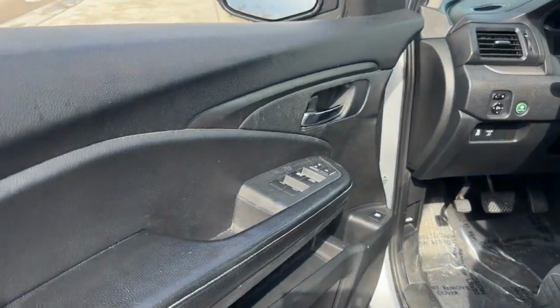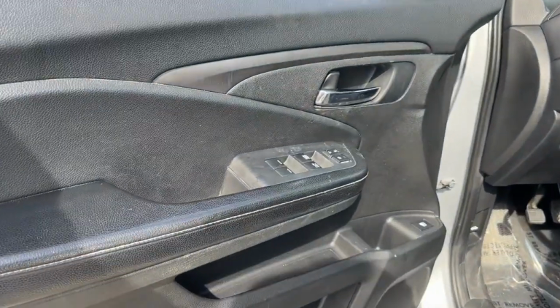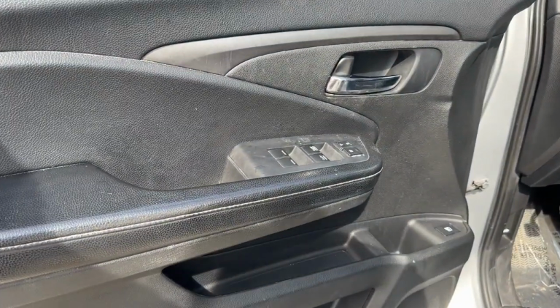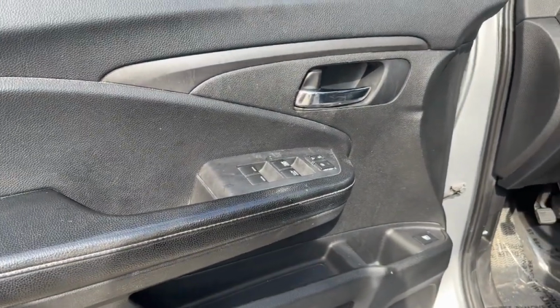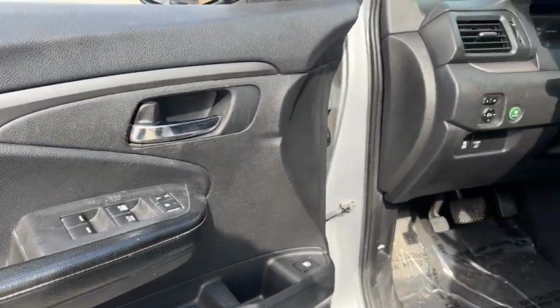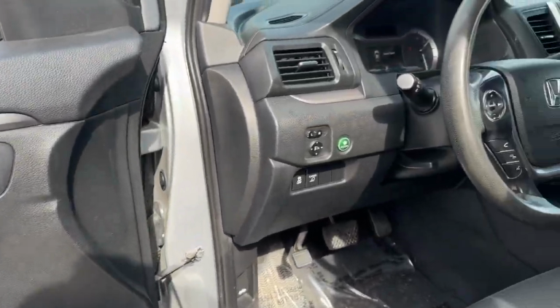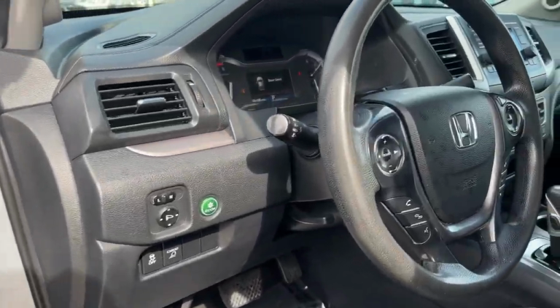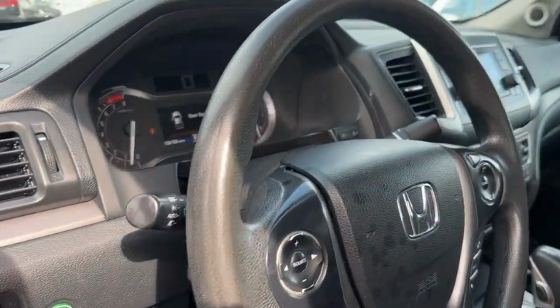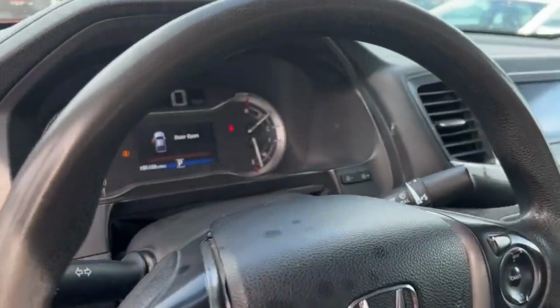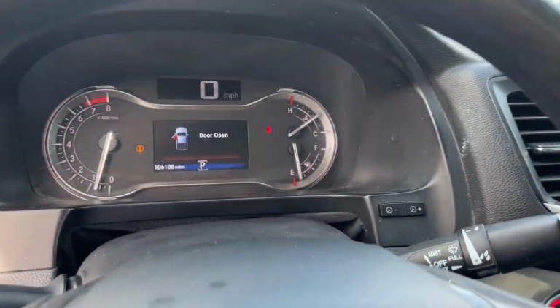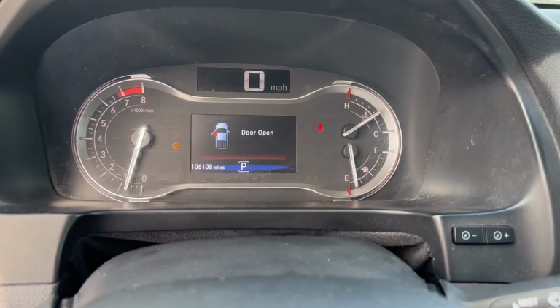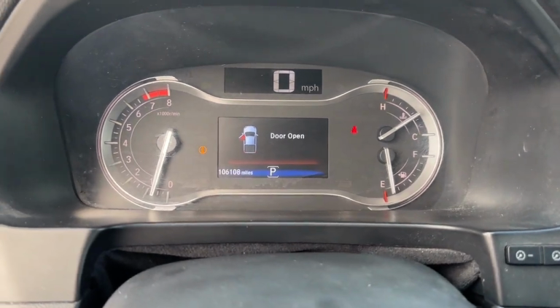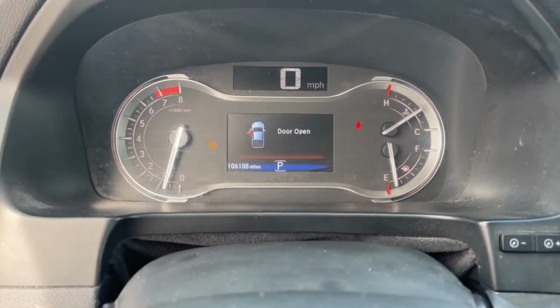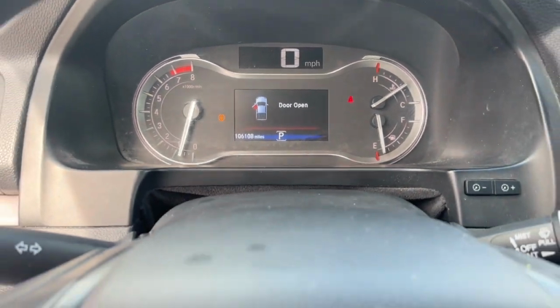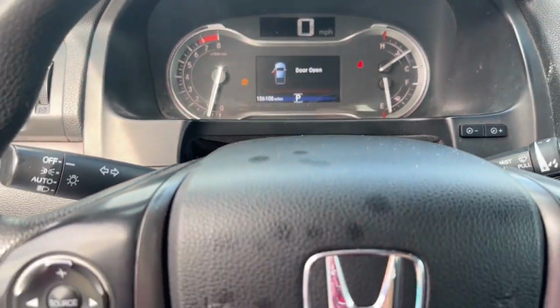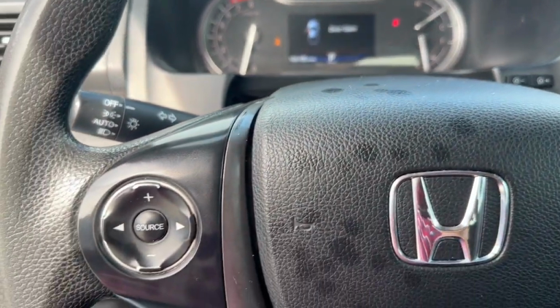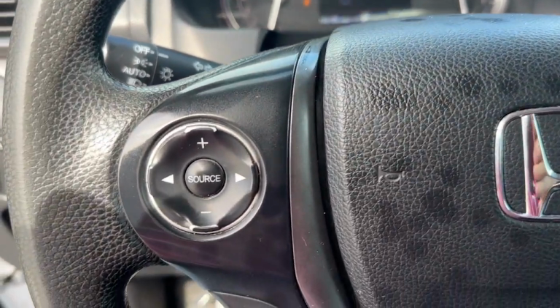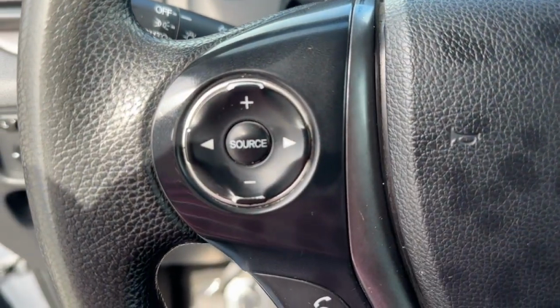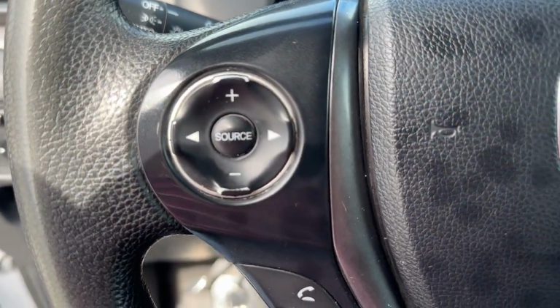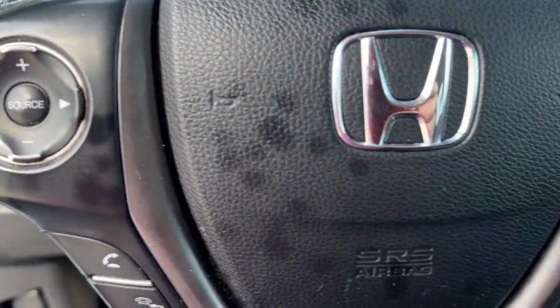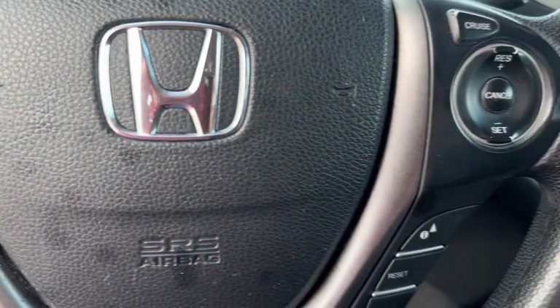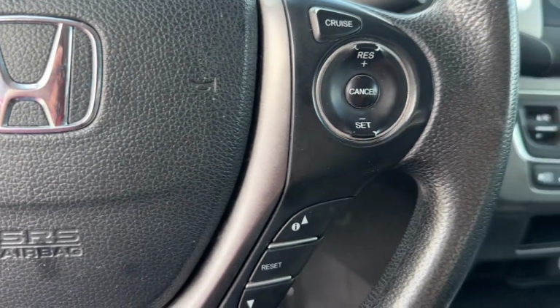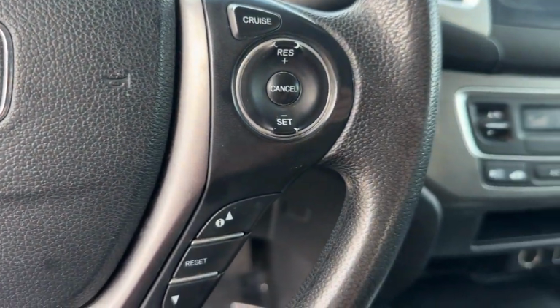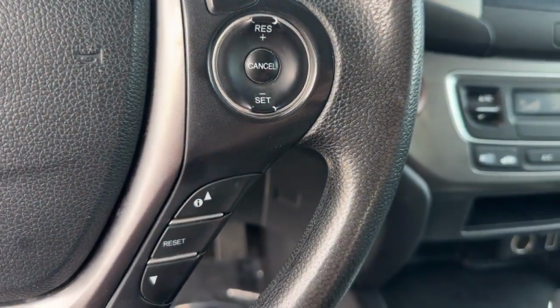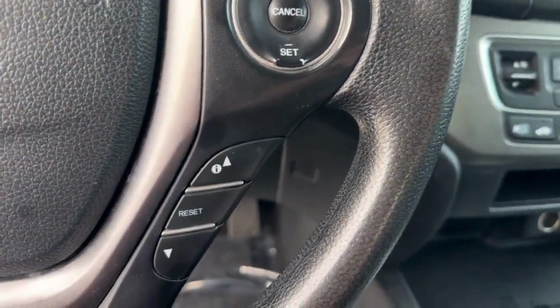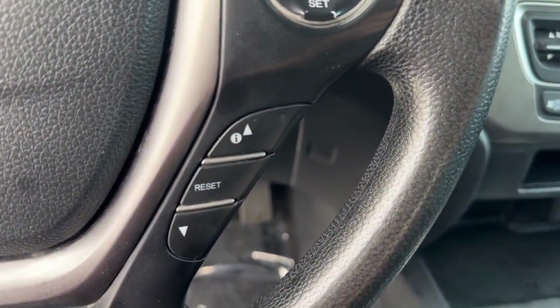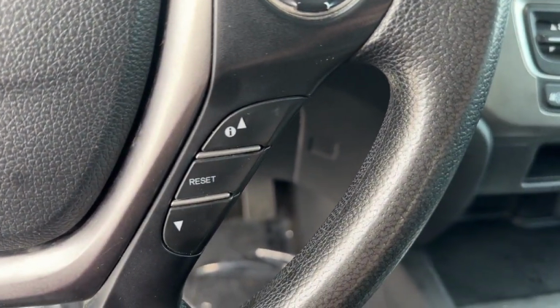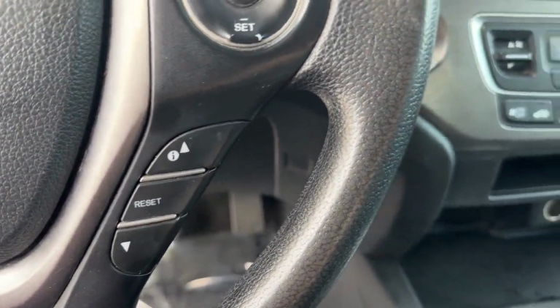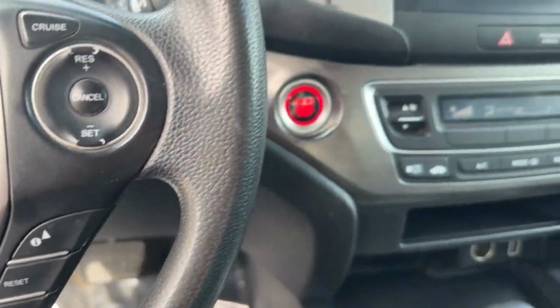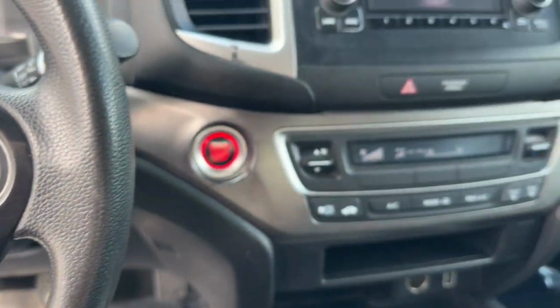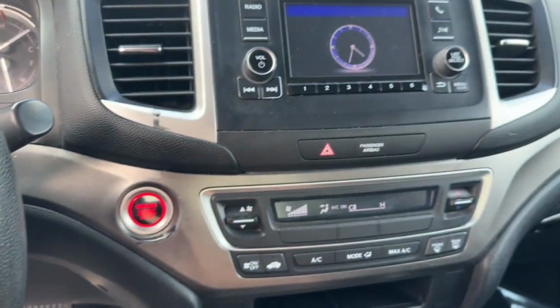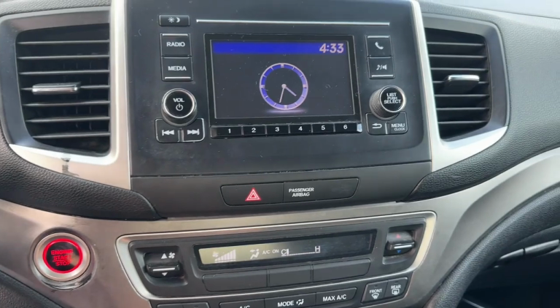Here's the extraordinary Honda Ridgeline, the pickup that blends innovative cabin and bed design with rugged all-wheel drive capability and an upscale feel. With ingenious solutions to accommodate your needs, this pickup is ready to take you on adventures in comfort and style.